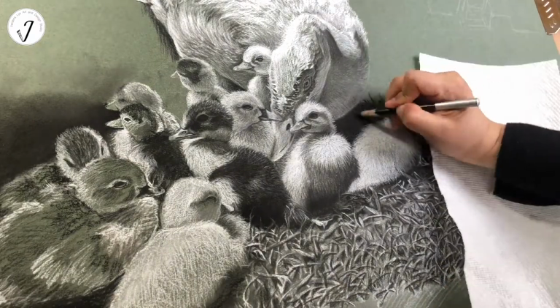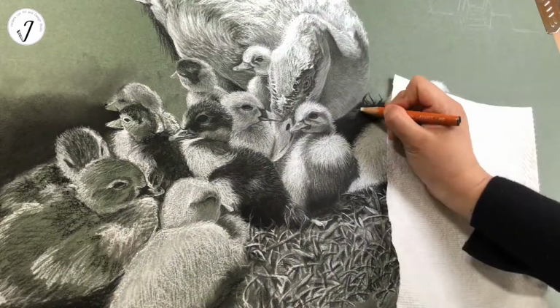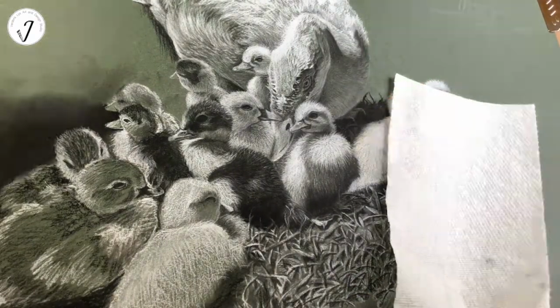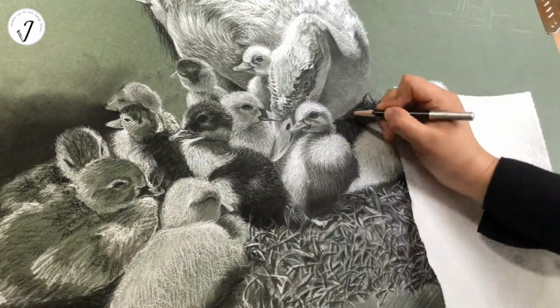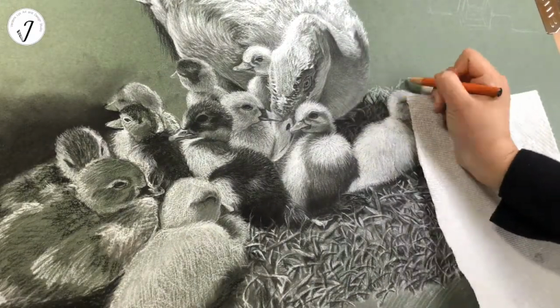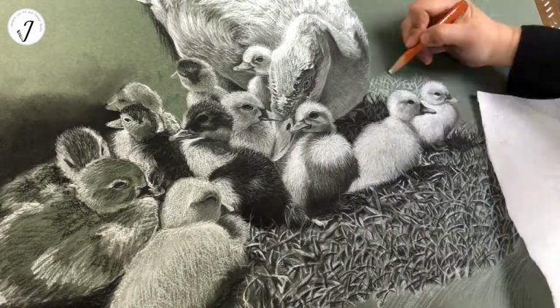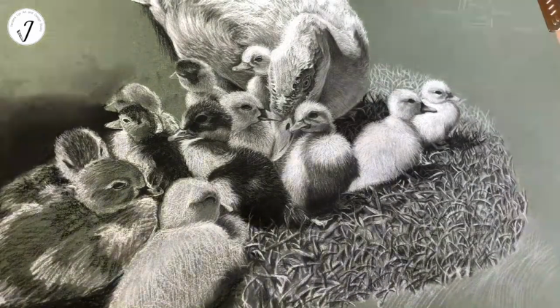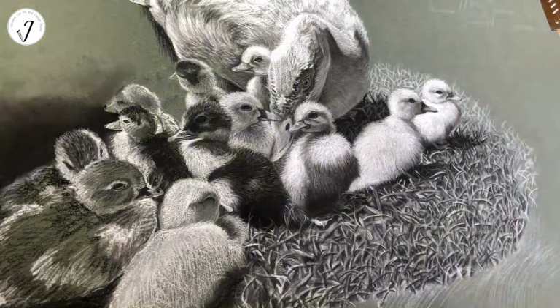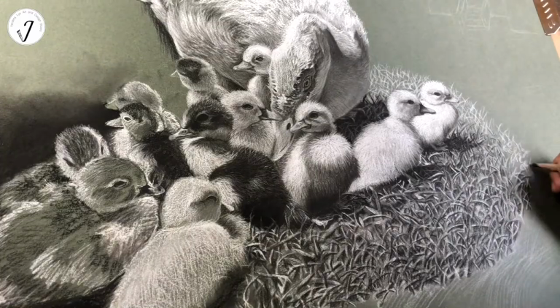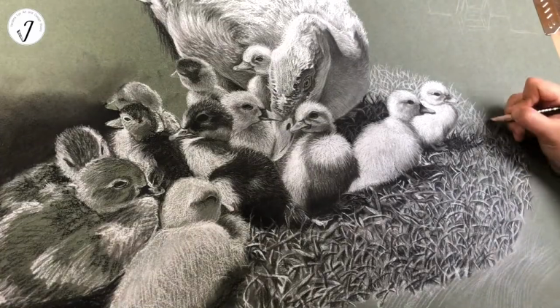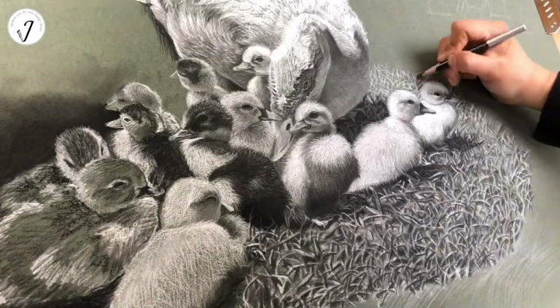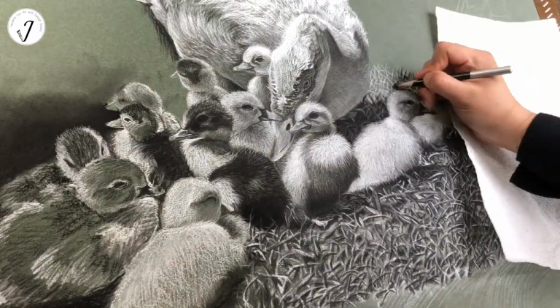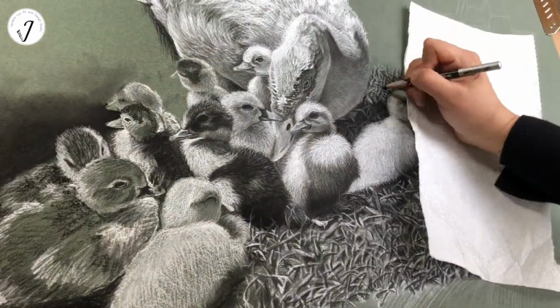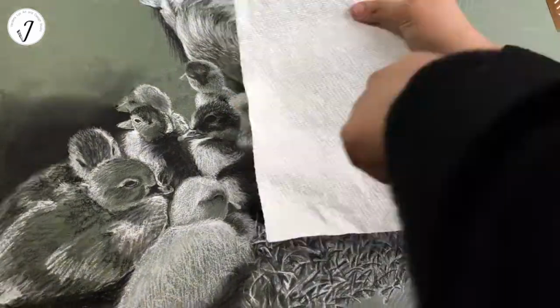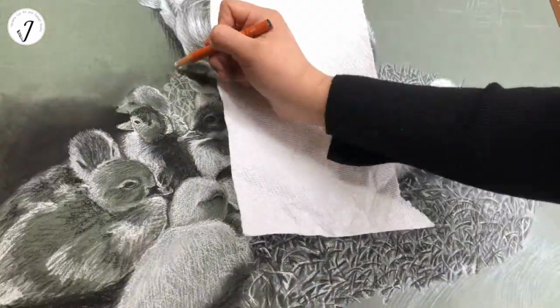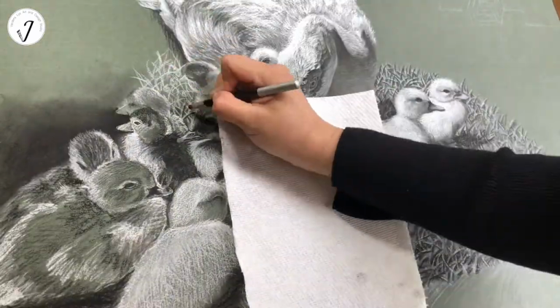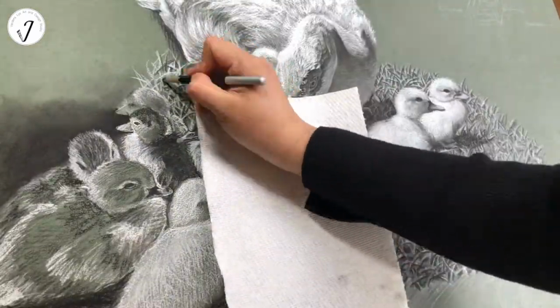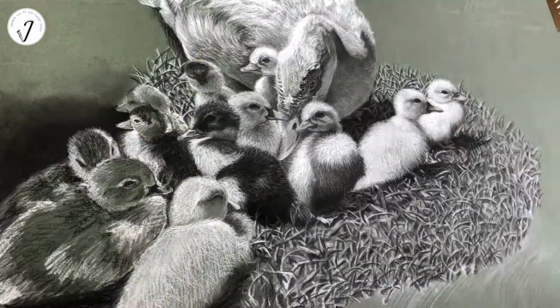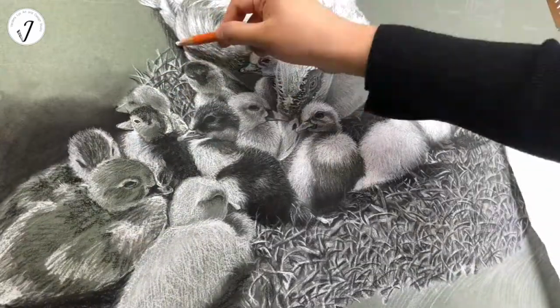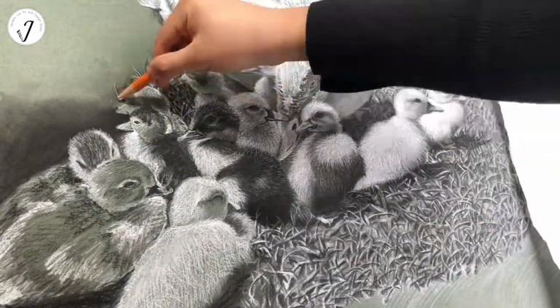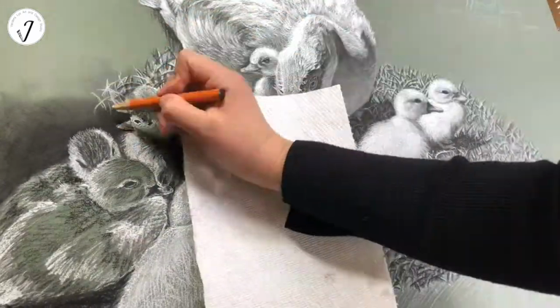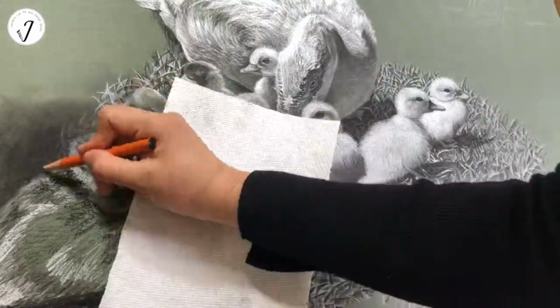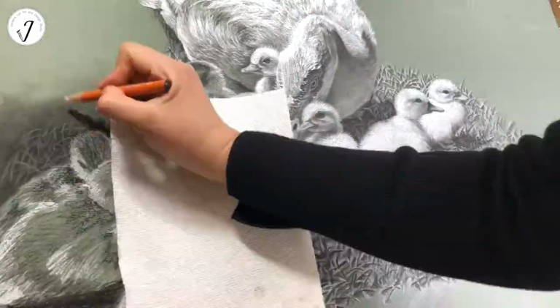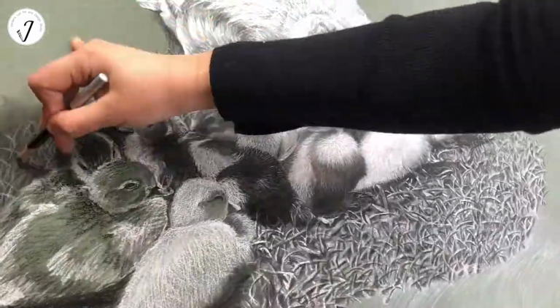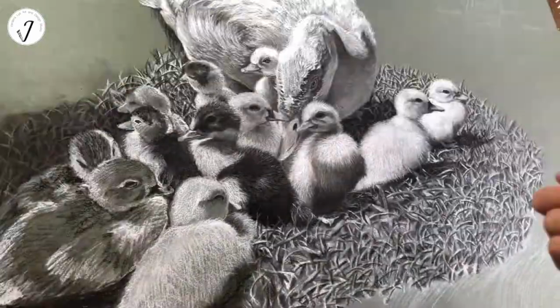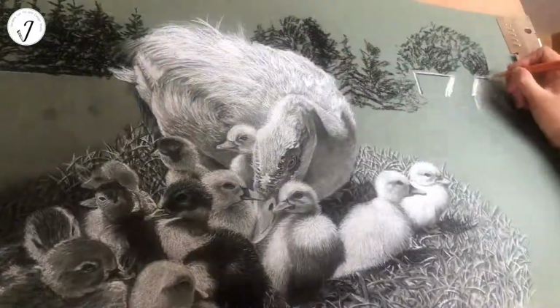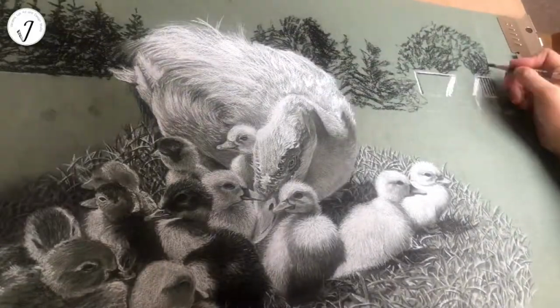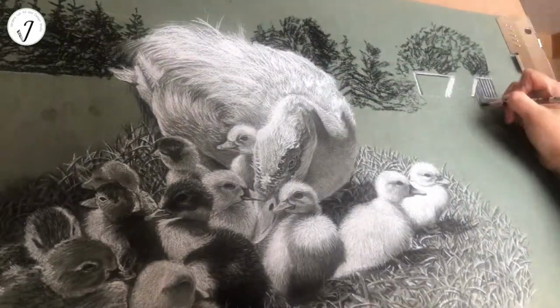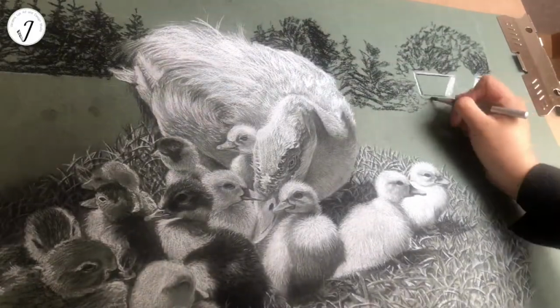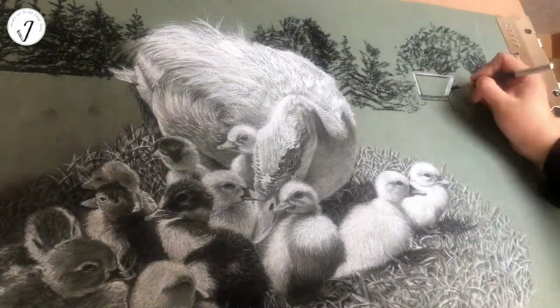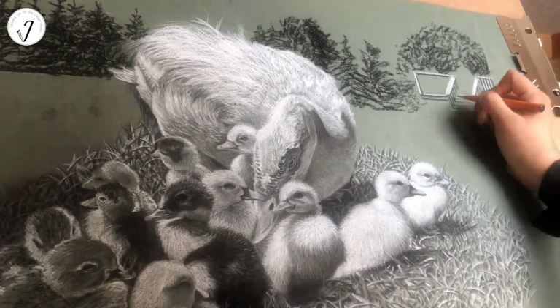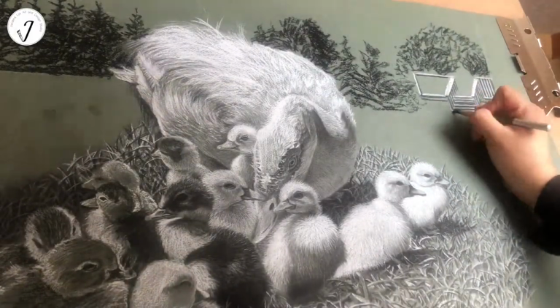They are large, friendly, and tasty. So that is what I know about Muscovy ducks.